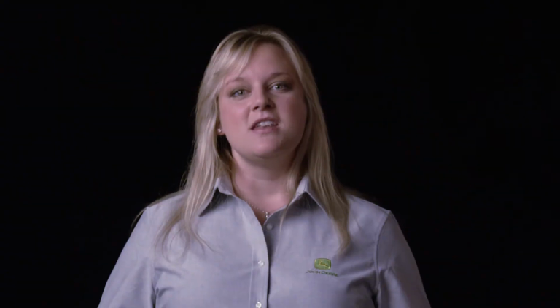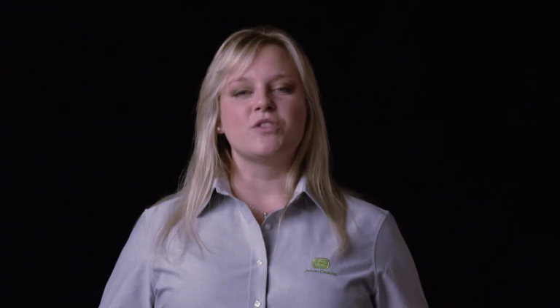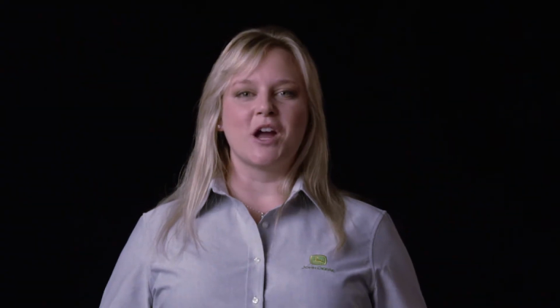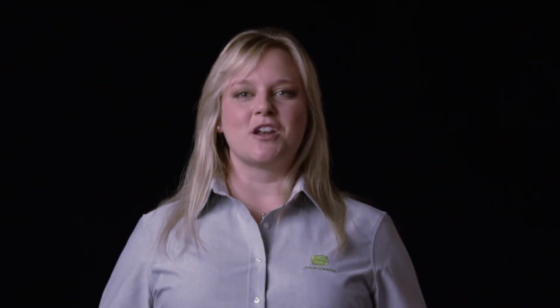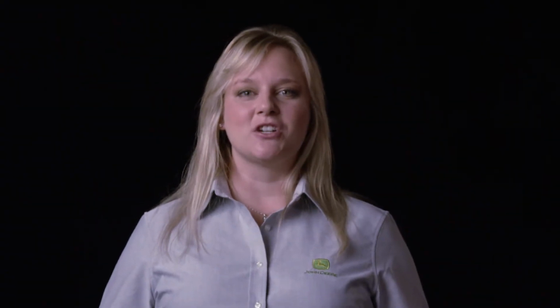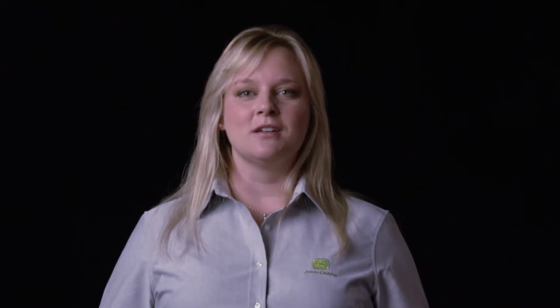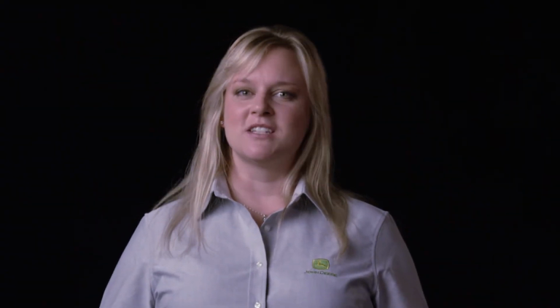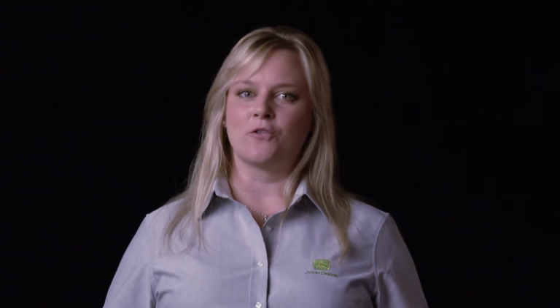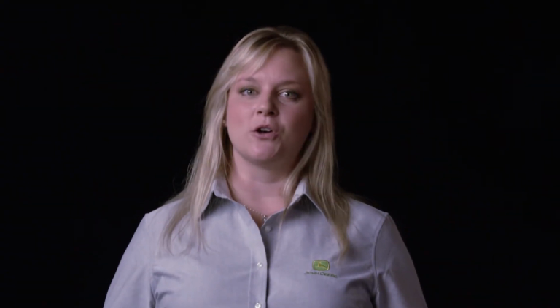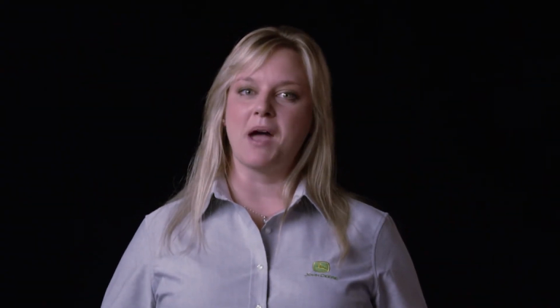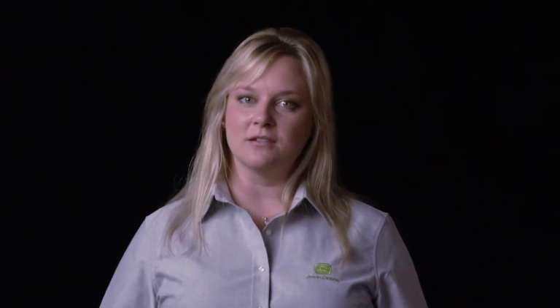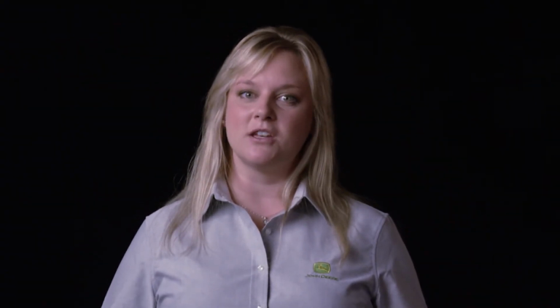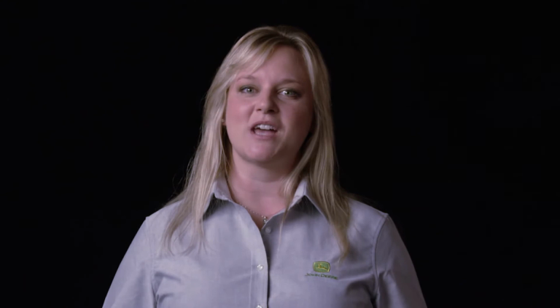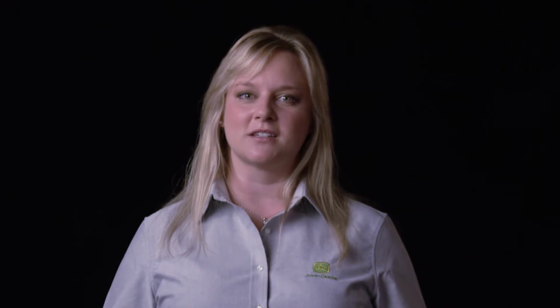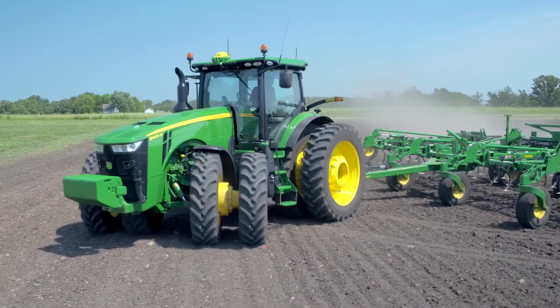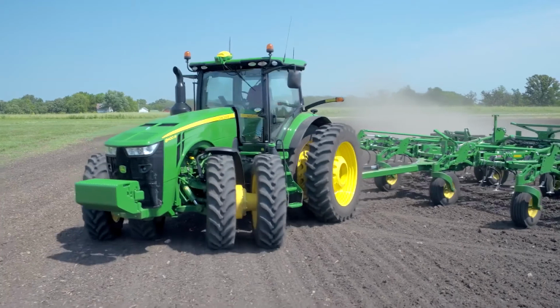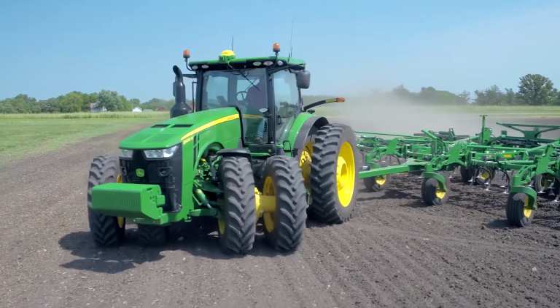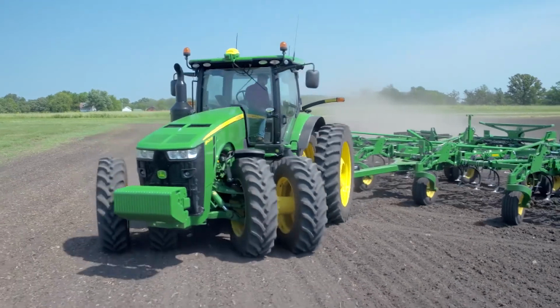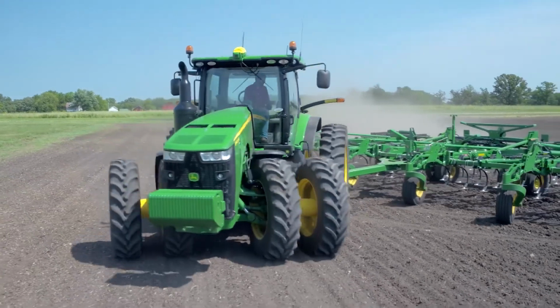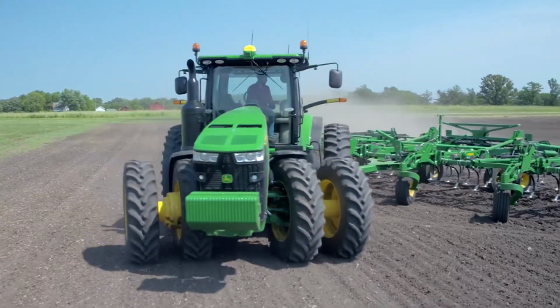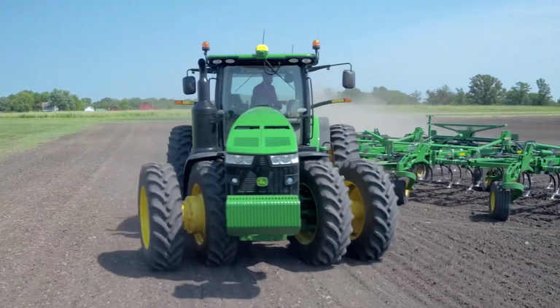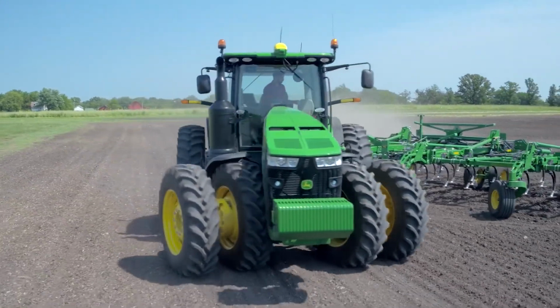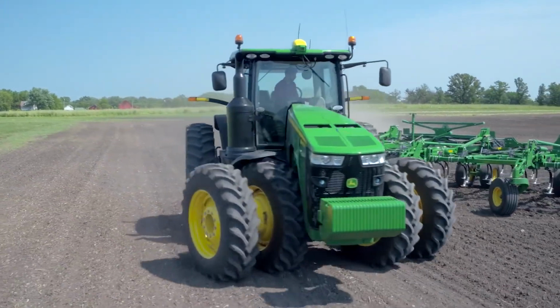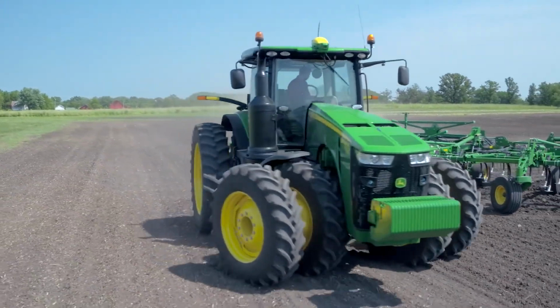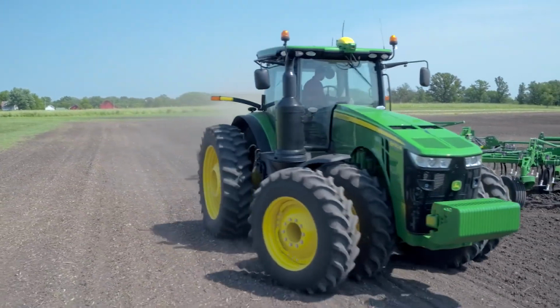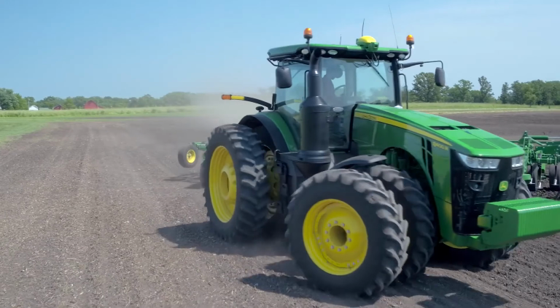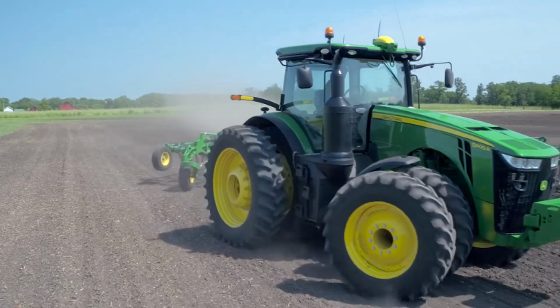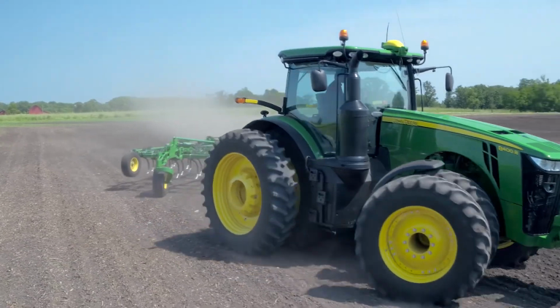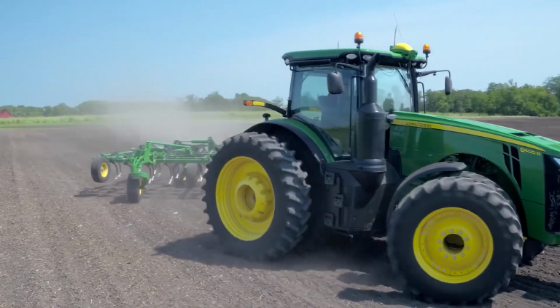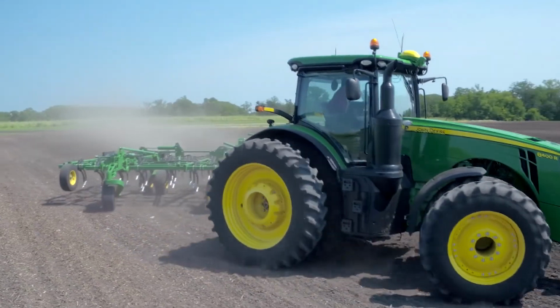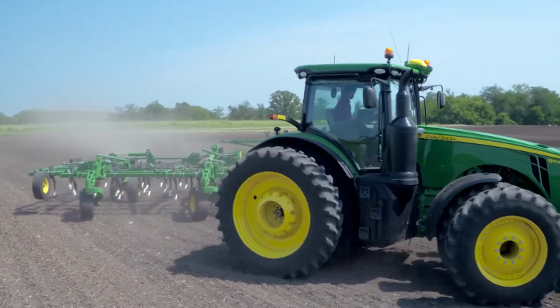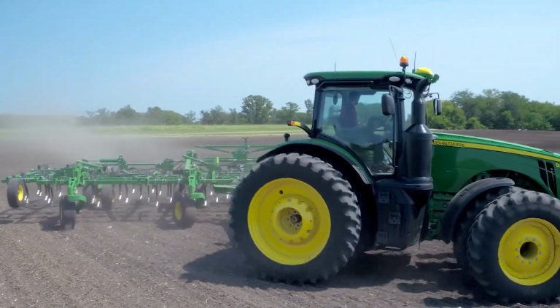Now with AutoTrack Turn Automation, instead of performing those repetitive end-of-row tasks, you'll be better able to focus on what's important and make easier, faster, and more consistent turns all day long.